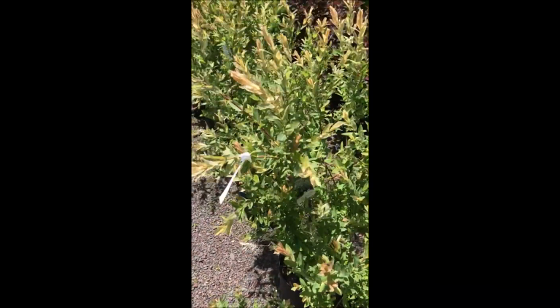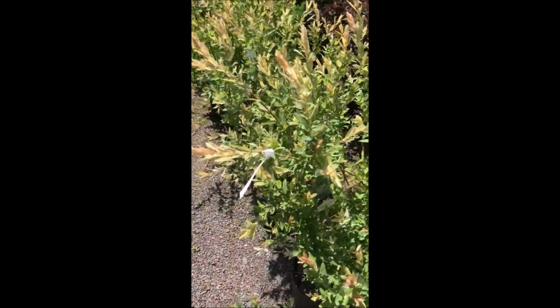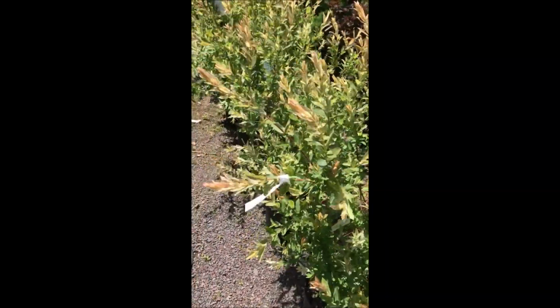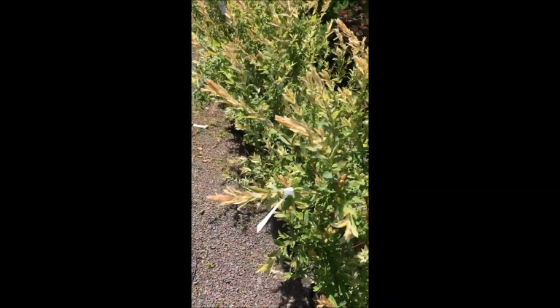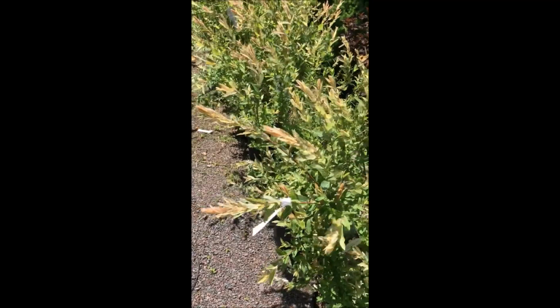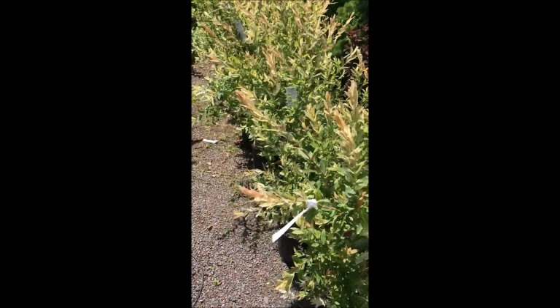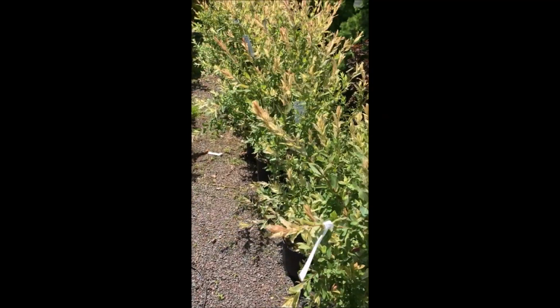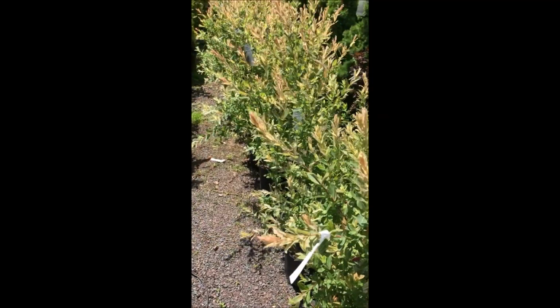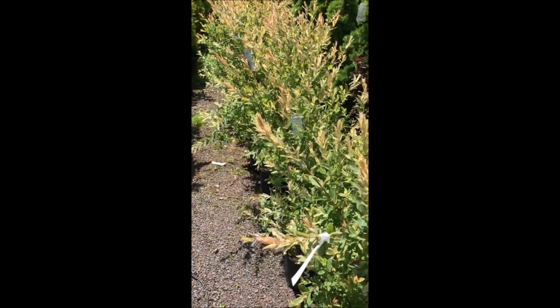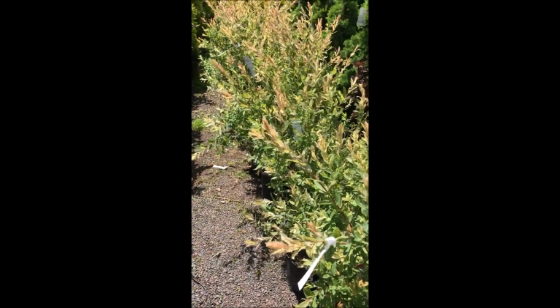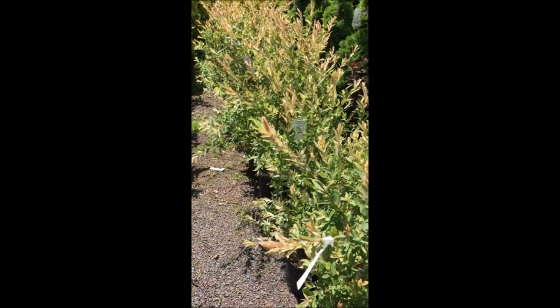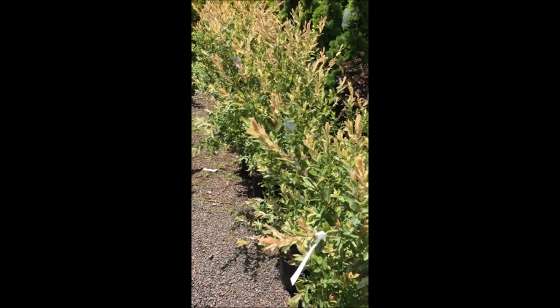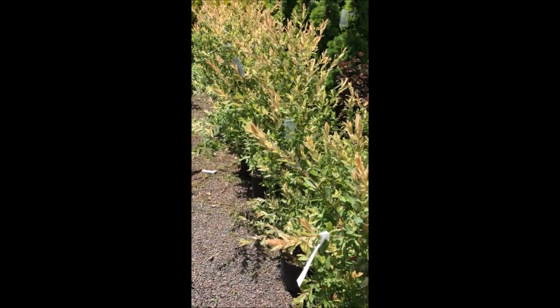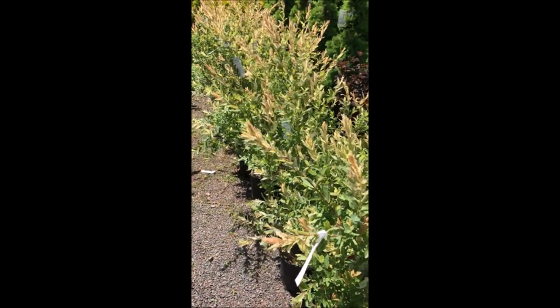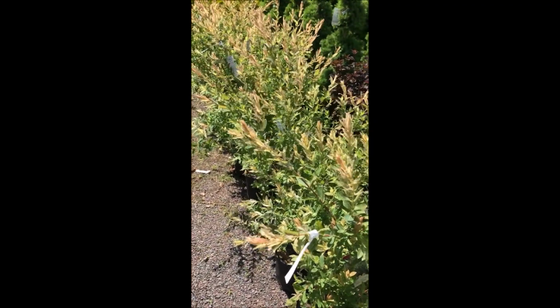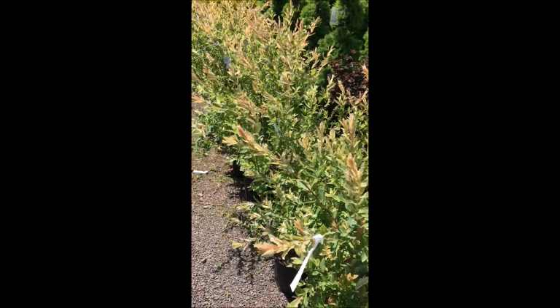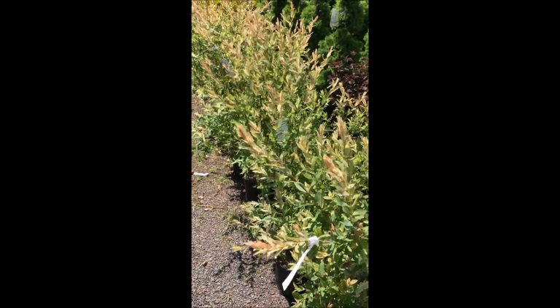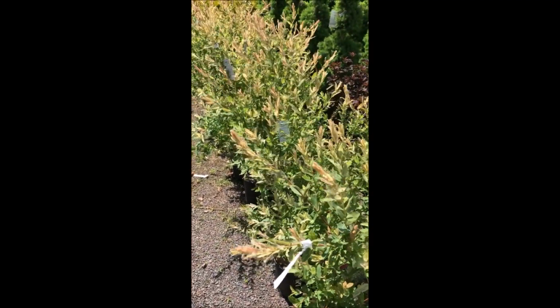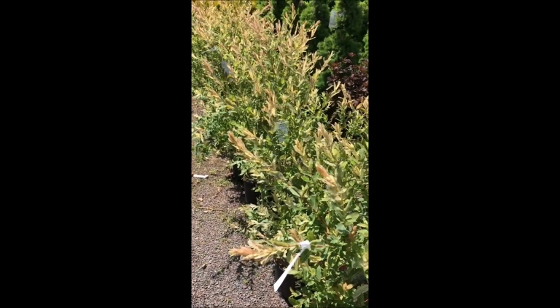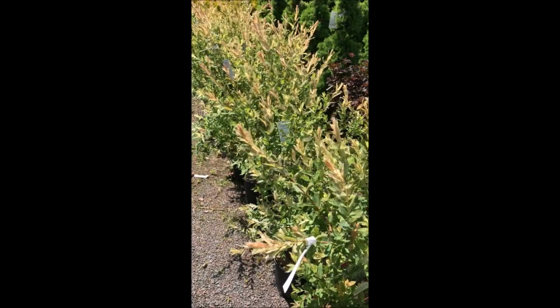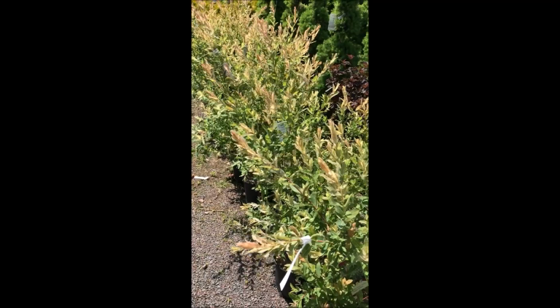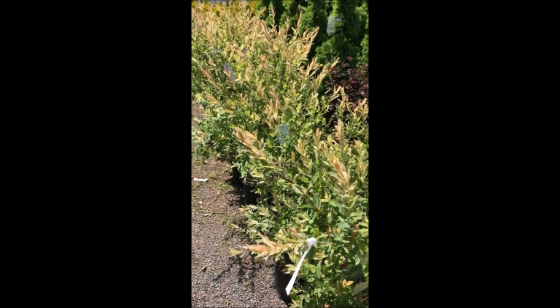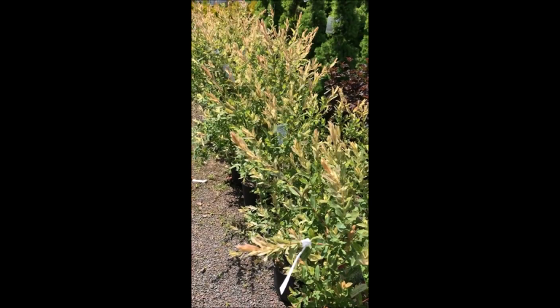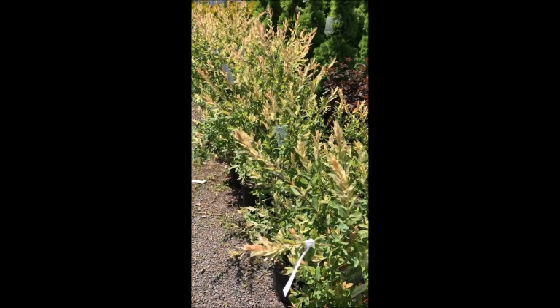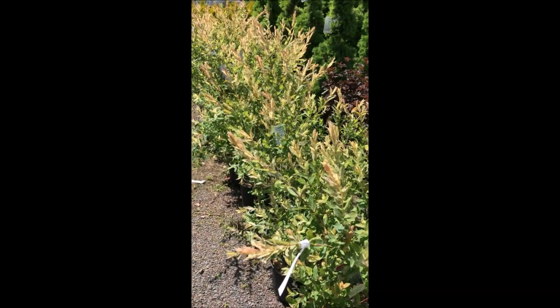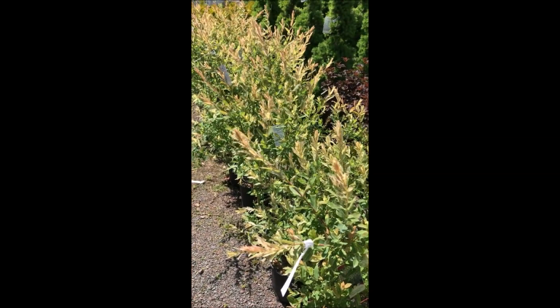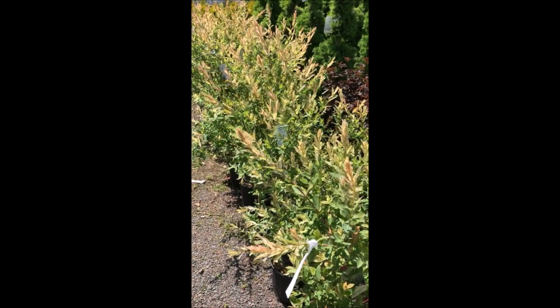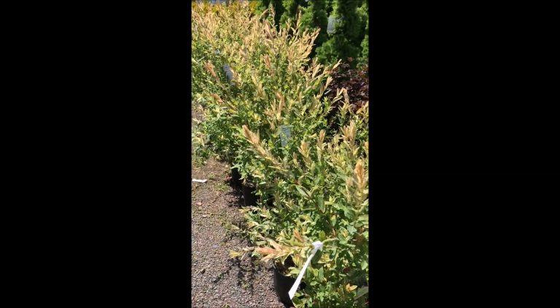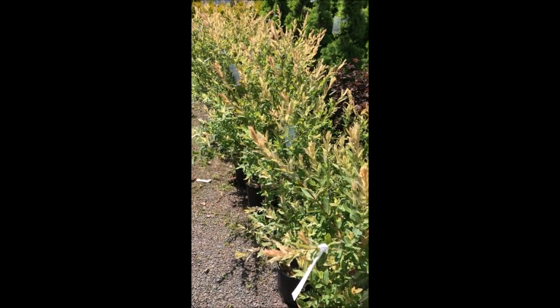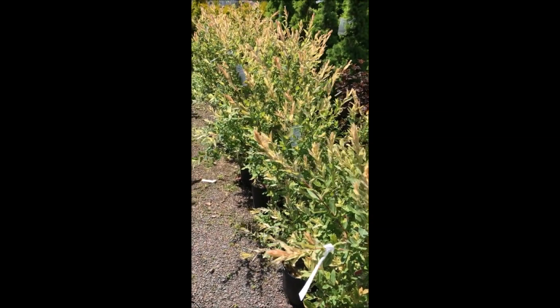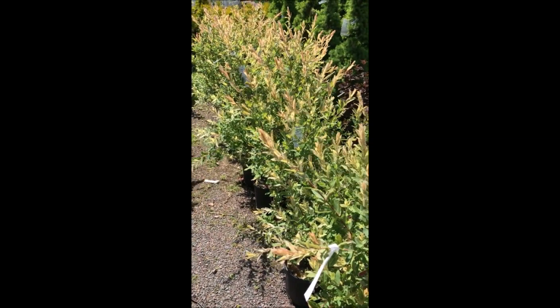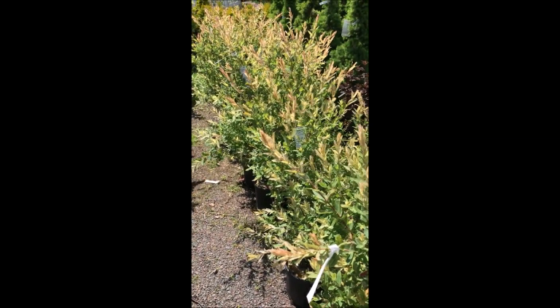We're located on Route 313 in Fountainville. This is Bill at Highland Hill Farm. You can call us at 215-651-8329 for dappled willows.